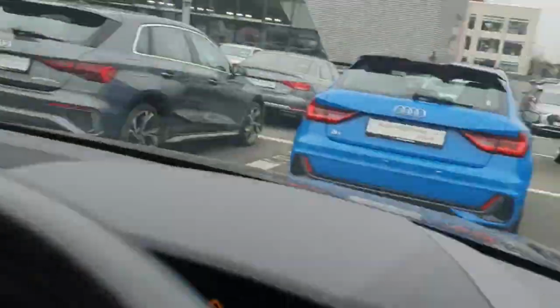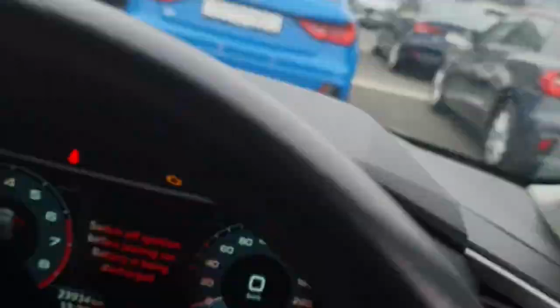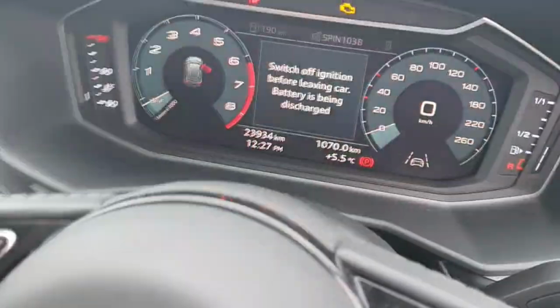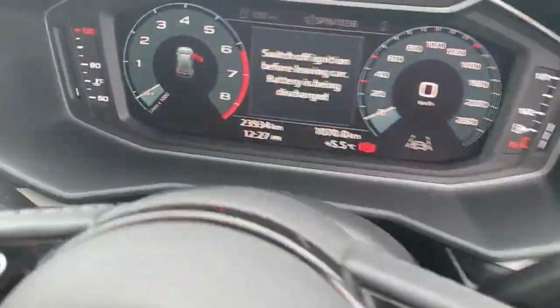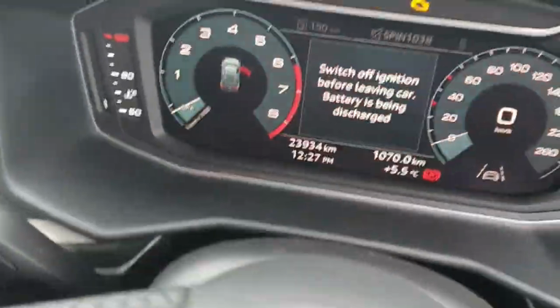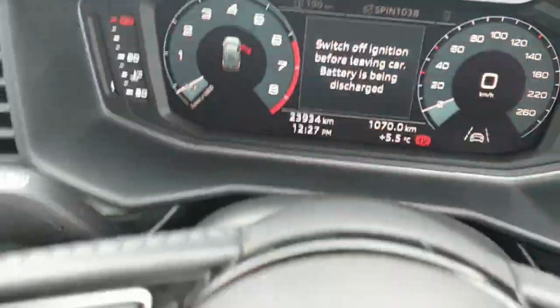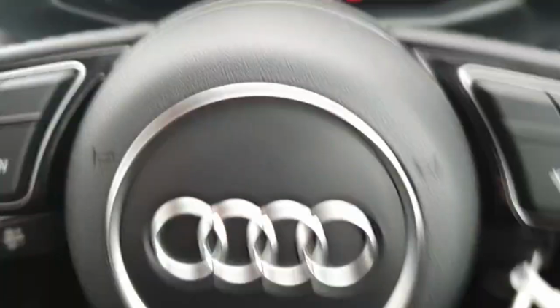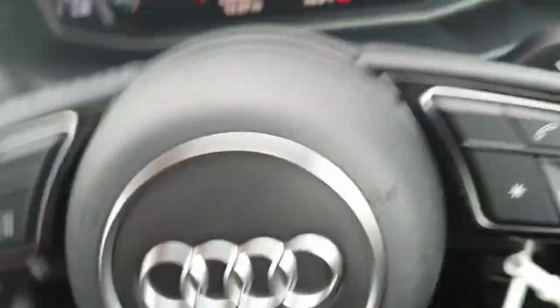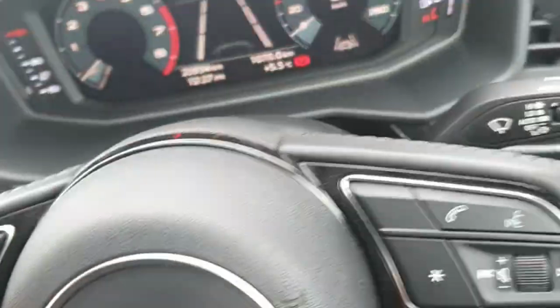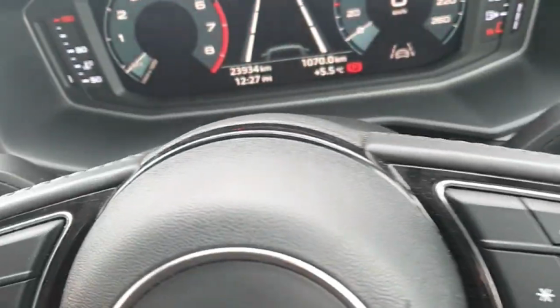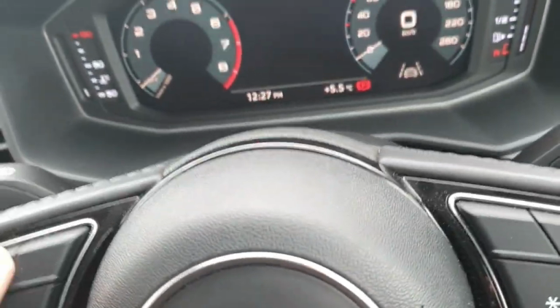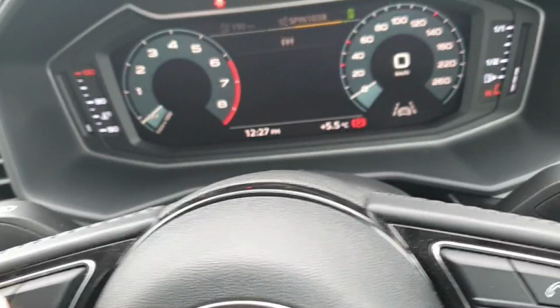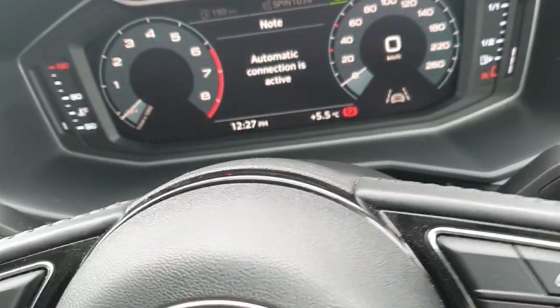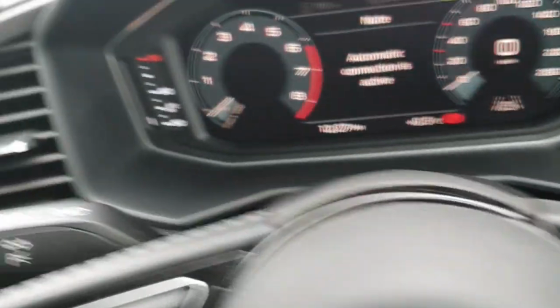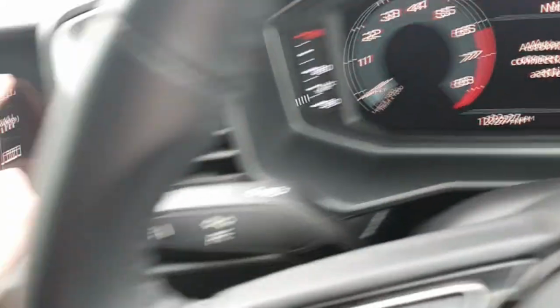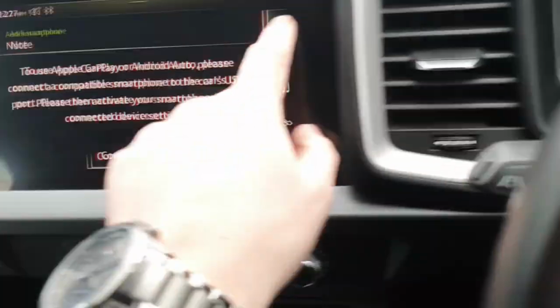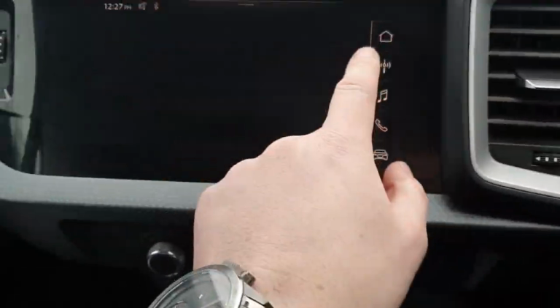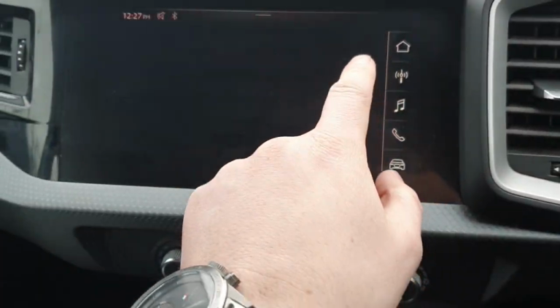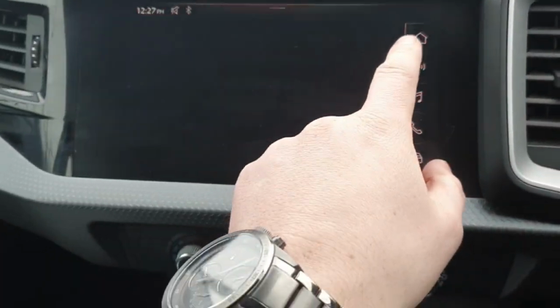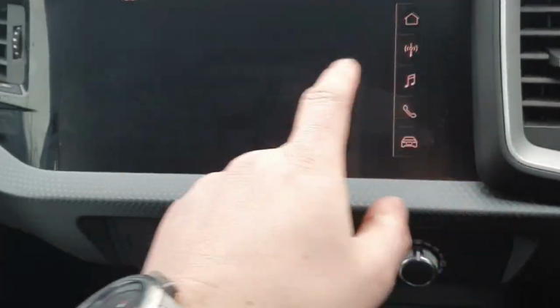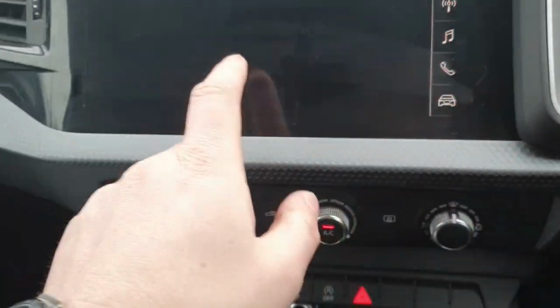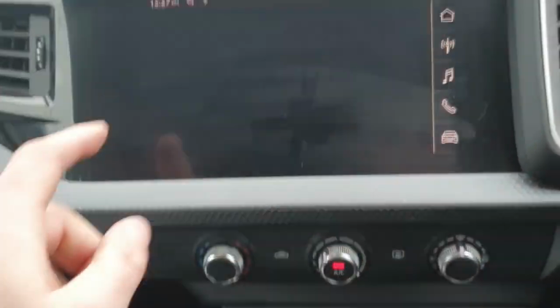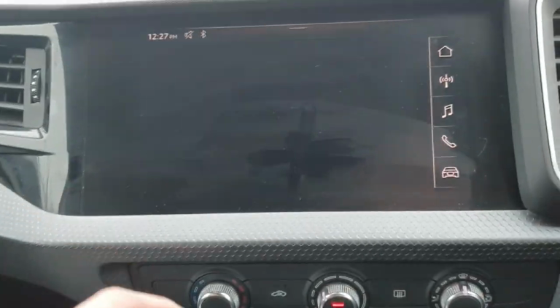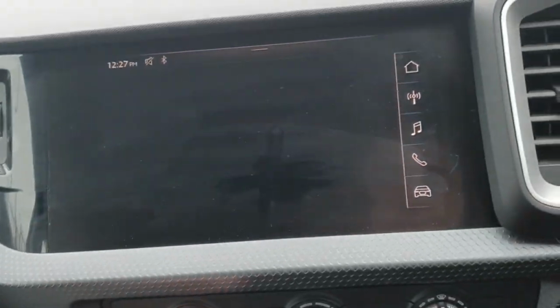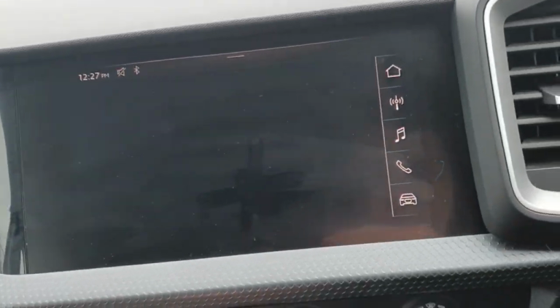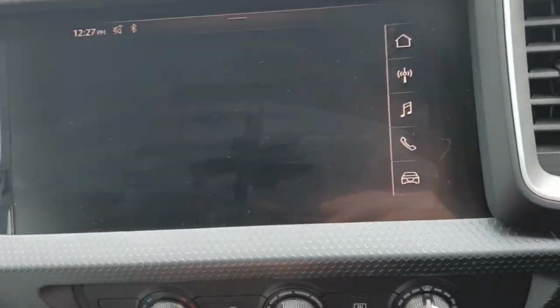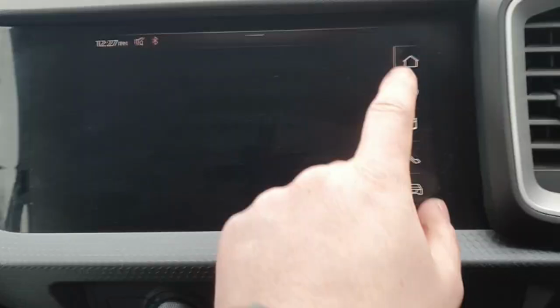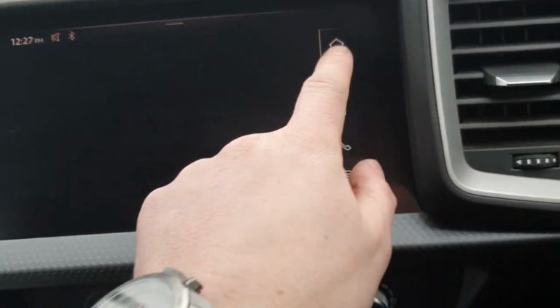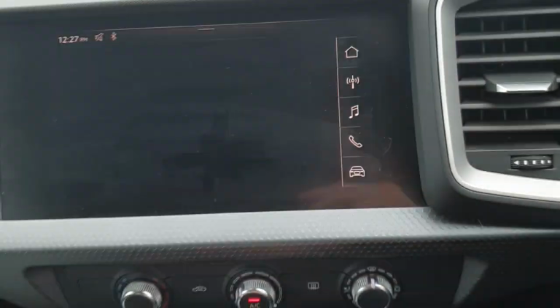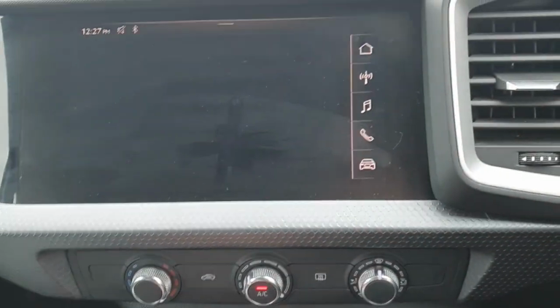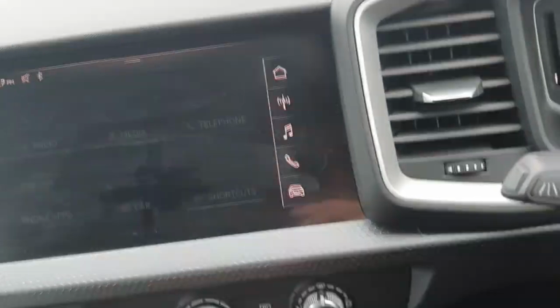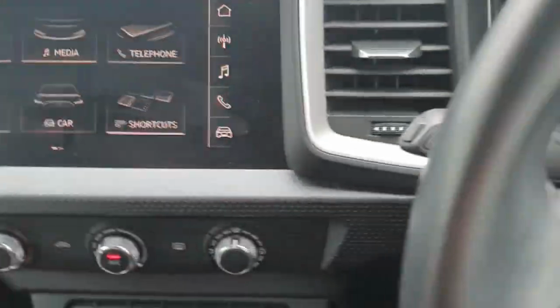You have your virtual cockpit as well, which is very nice and very easy on the eye. Your touch screen MMI and infotainment system, which is very easy to use as well.